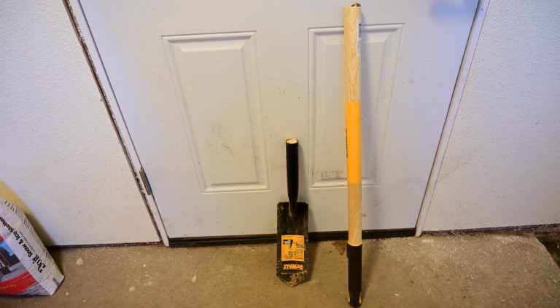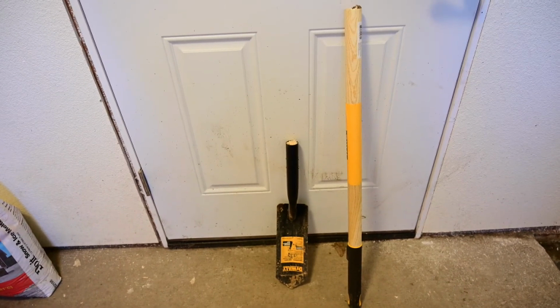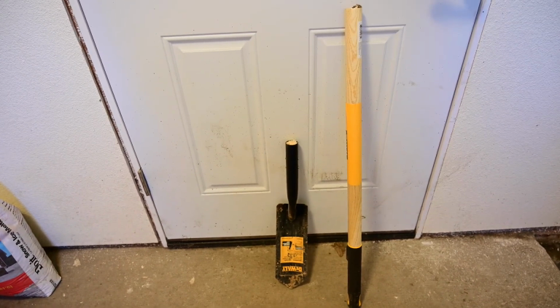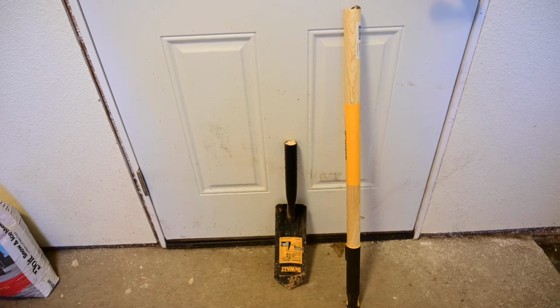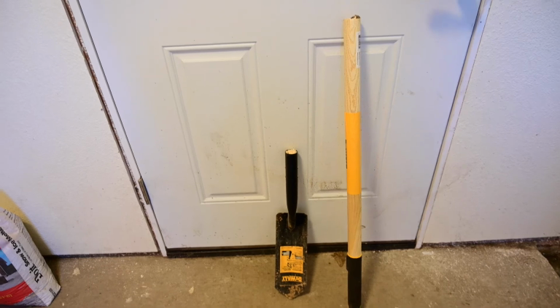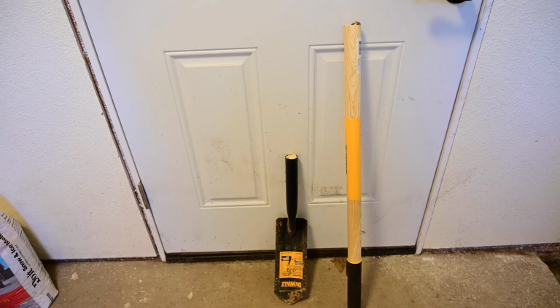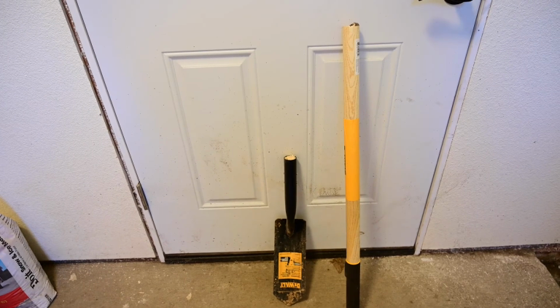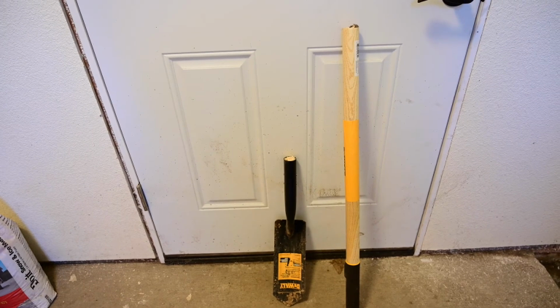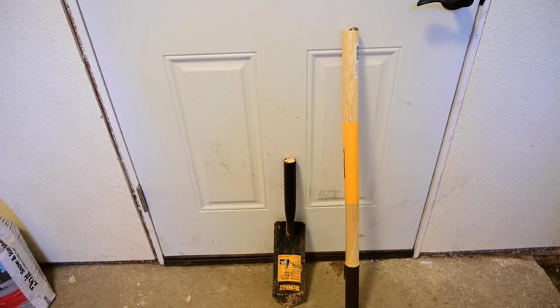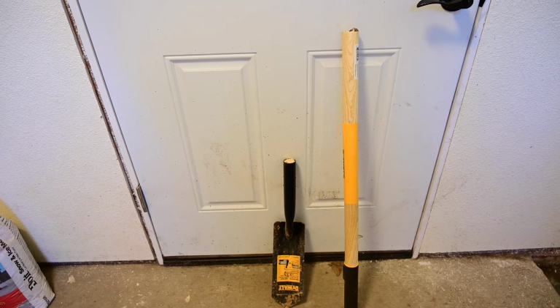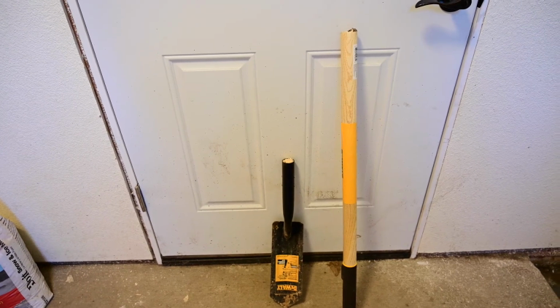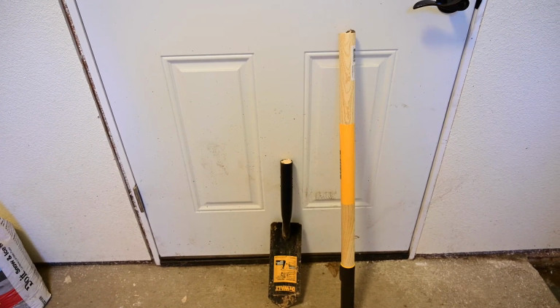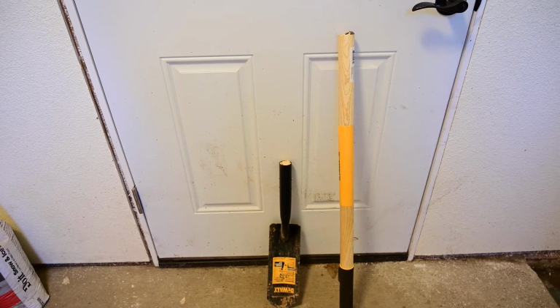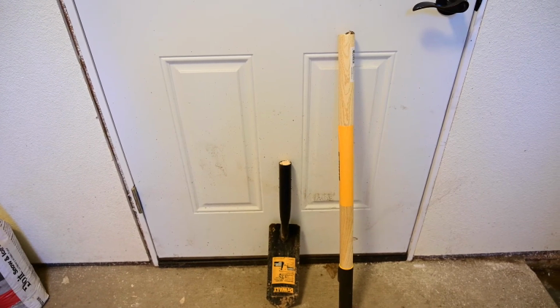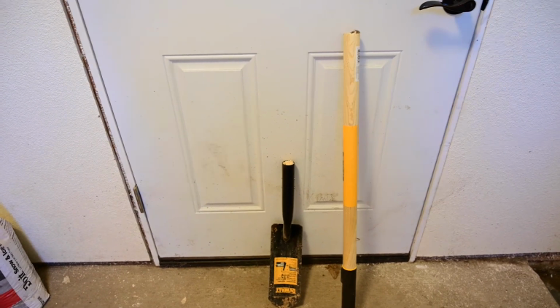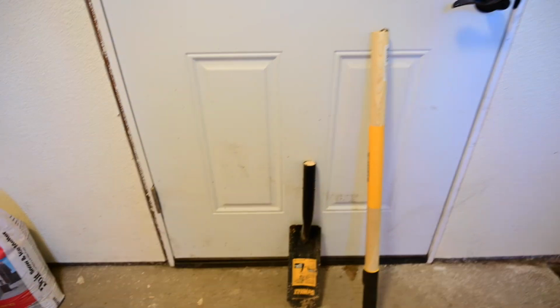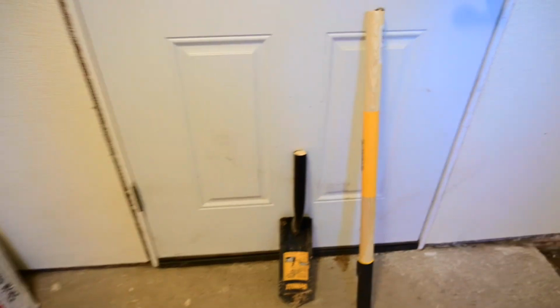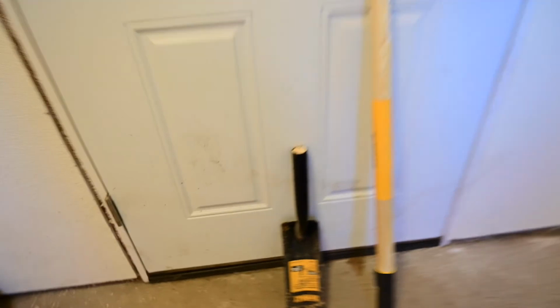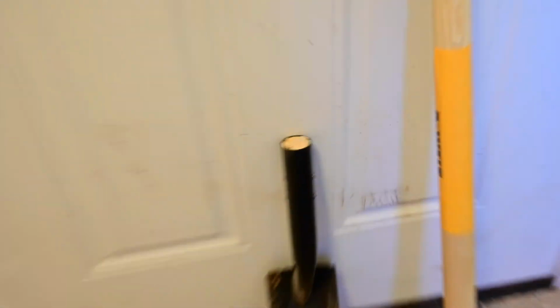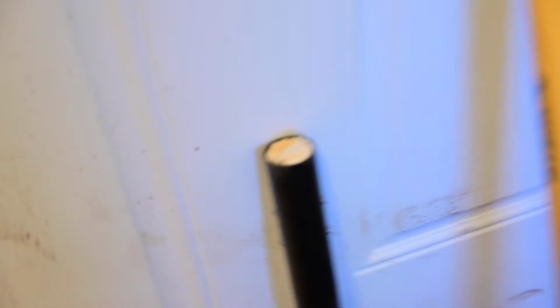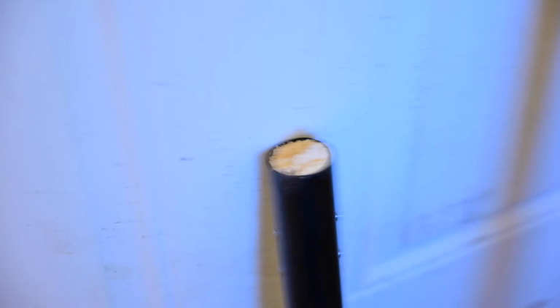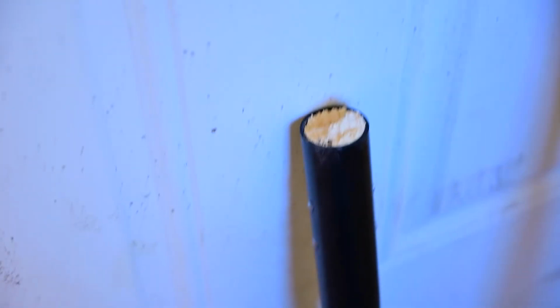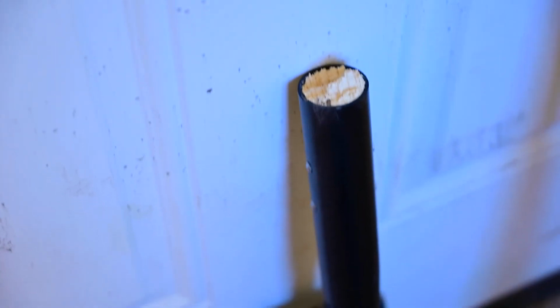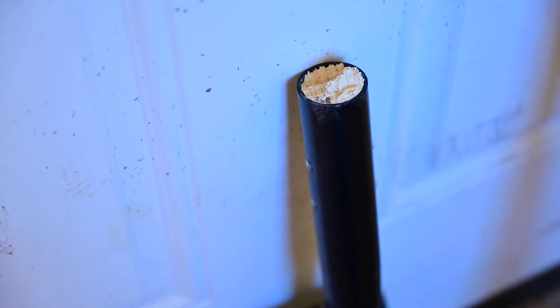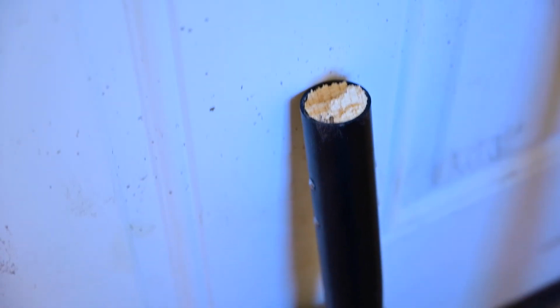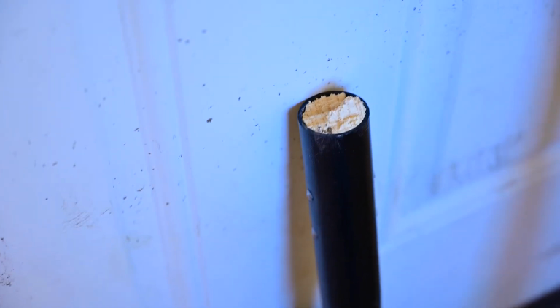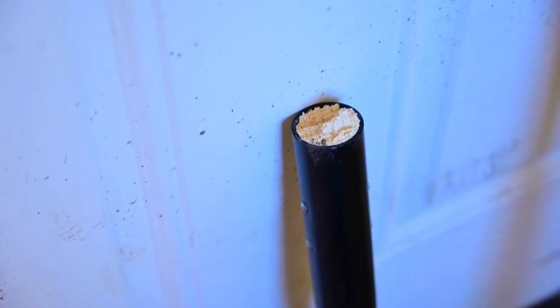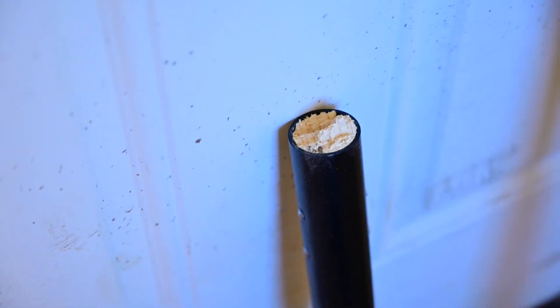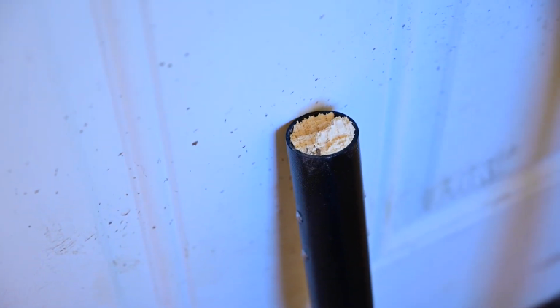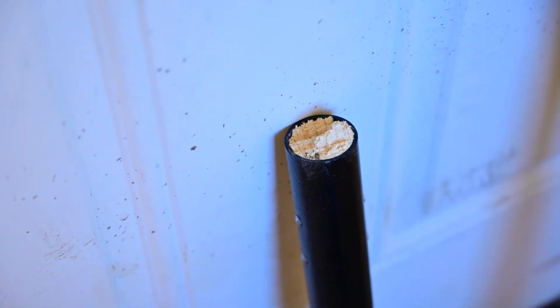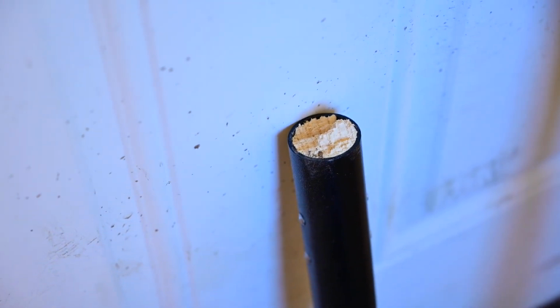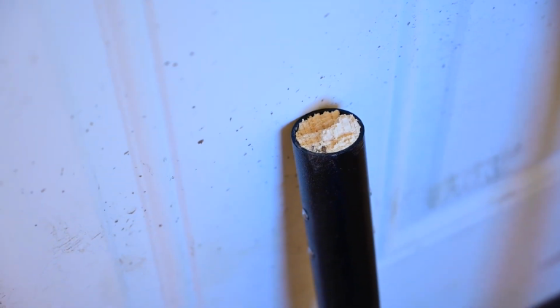First use, within five minutes — not abused — it just literally broke off. Clean break almost.